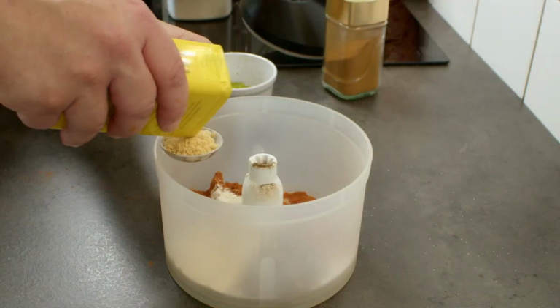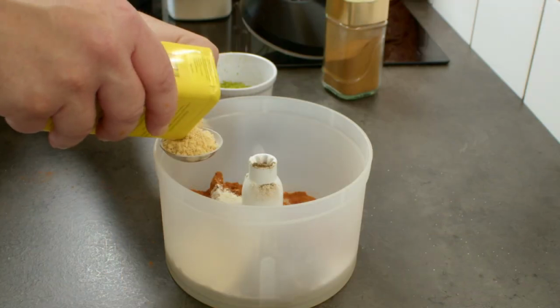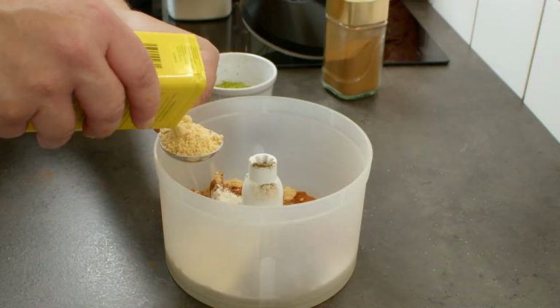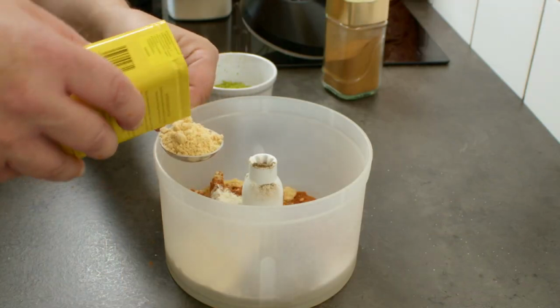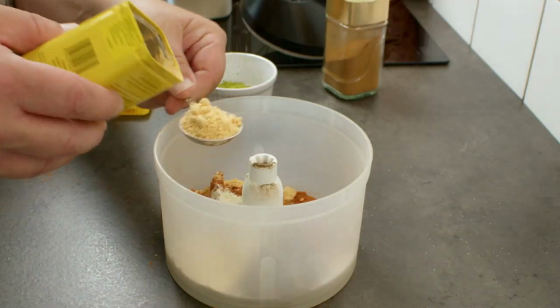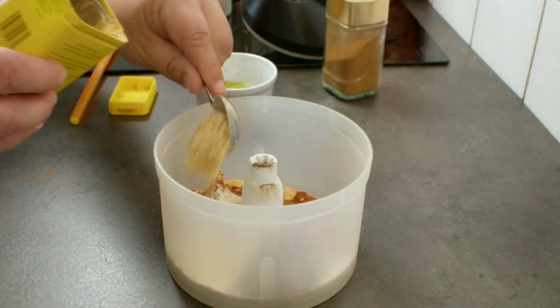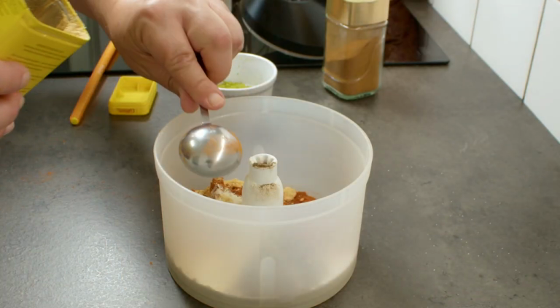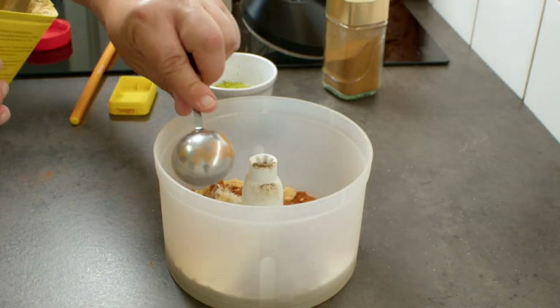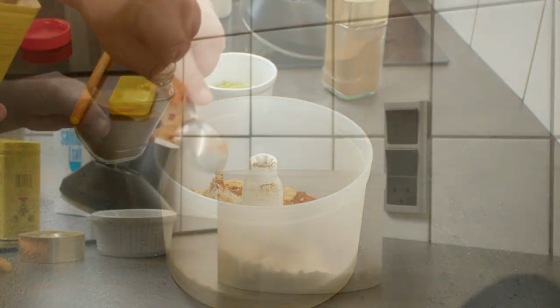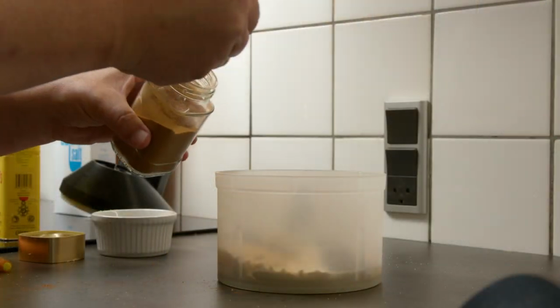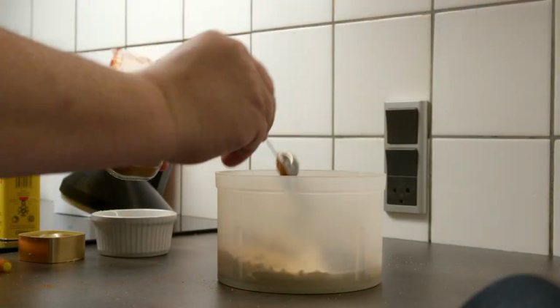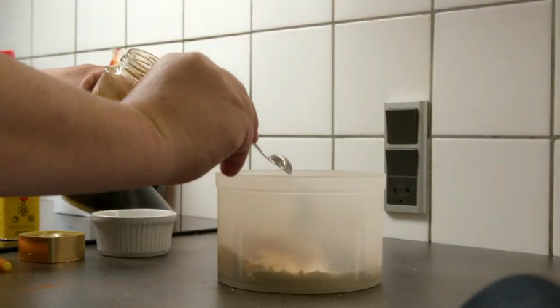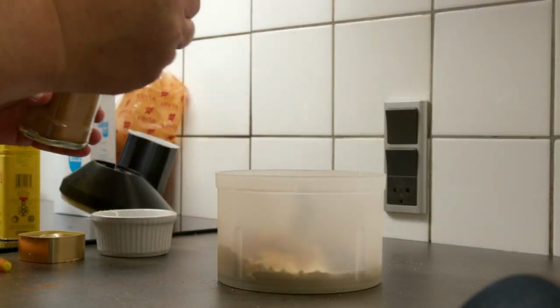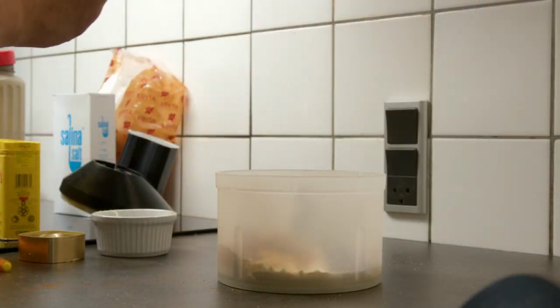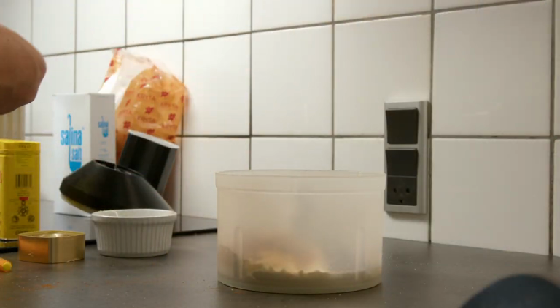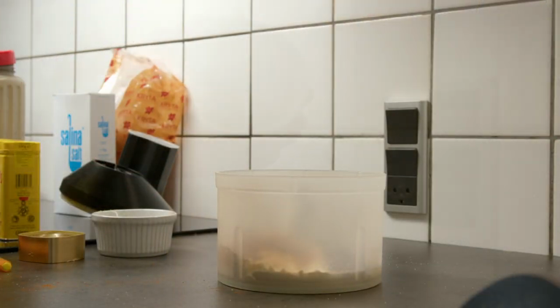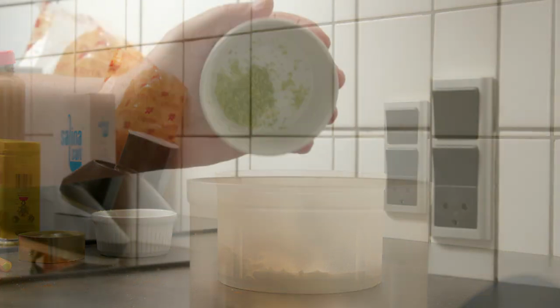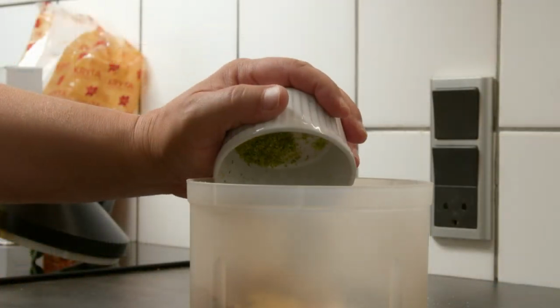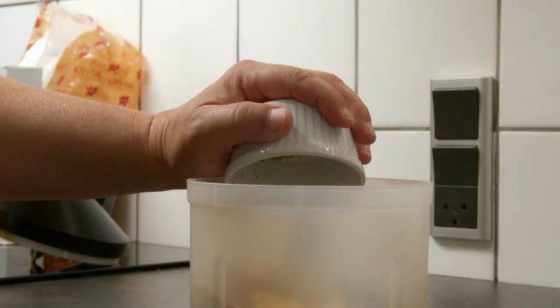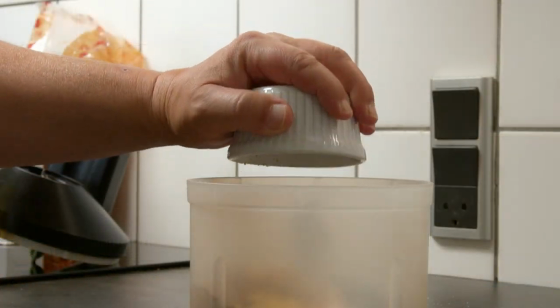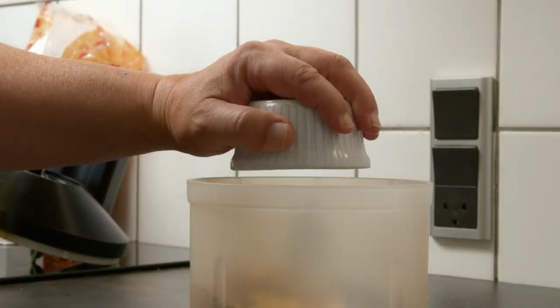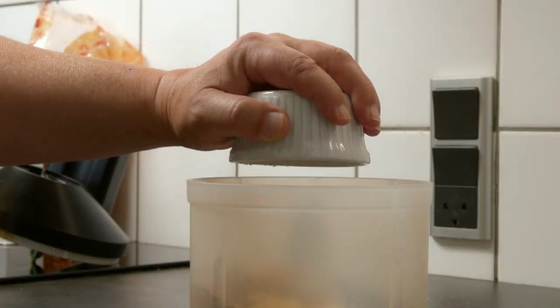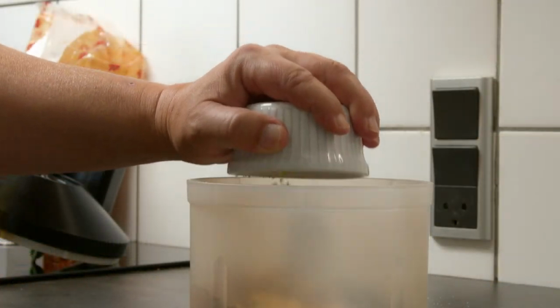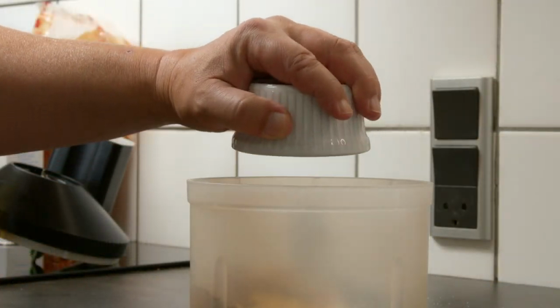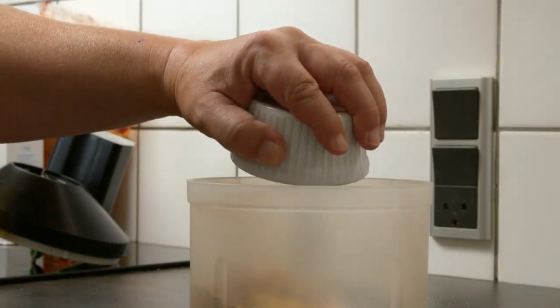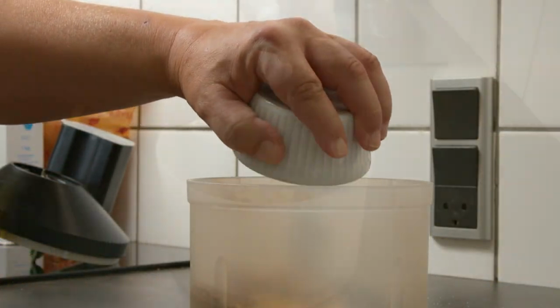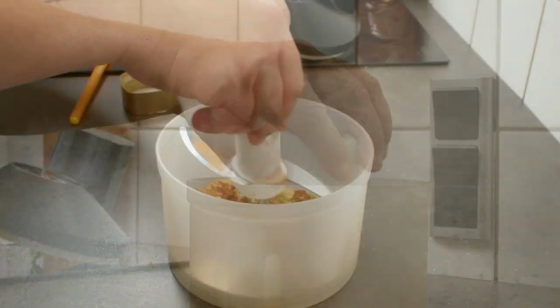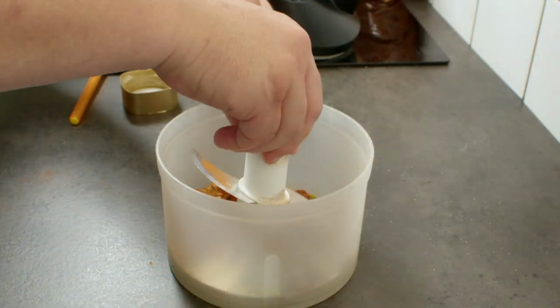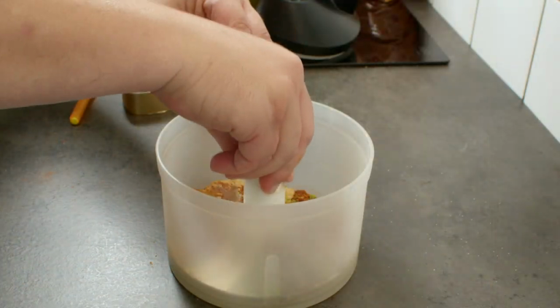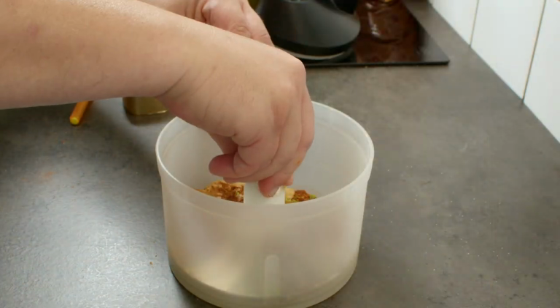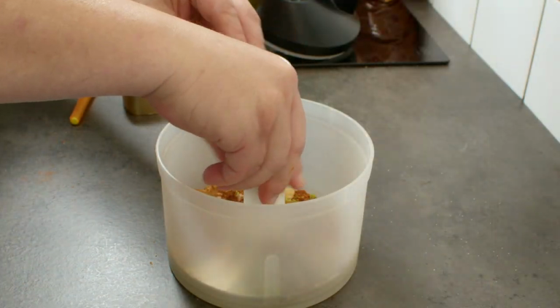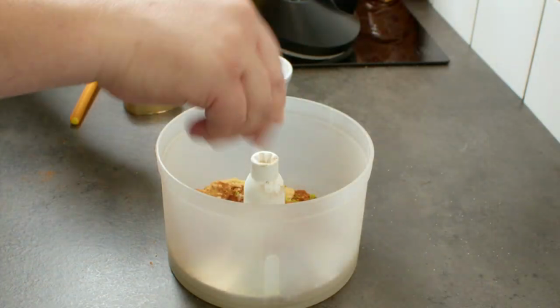One part of mustard powder, half a part of cayenne pepper, and zest from one lime that is dried a little bit.